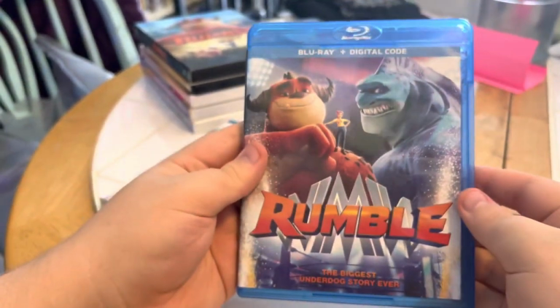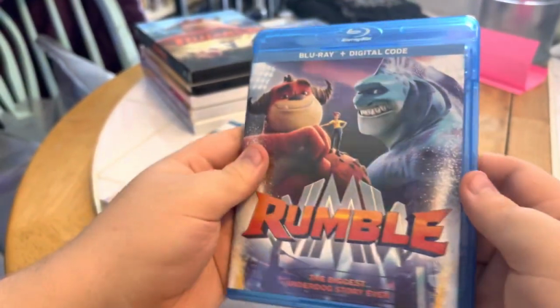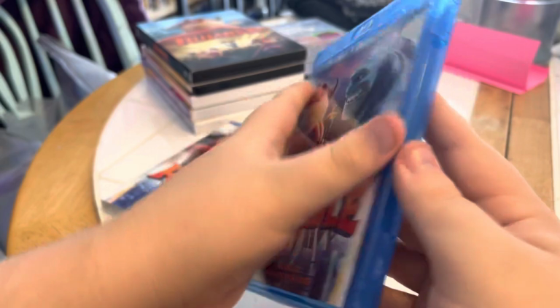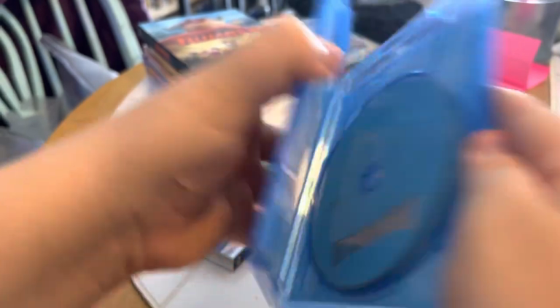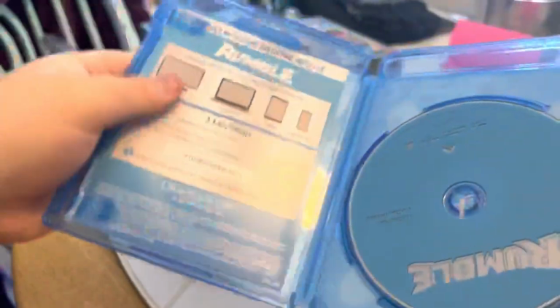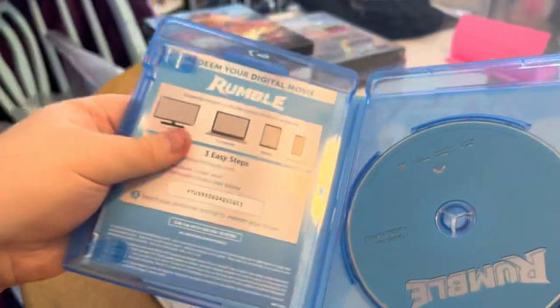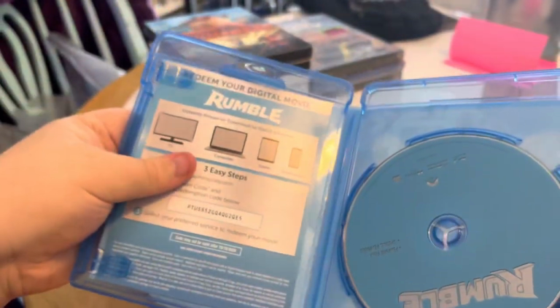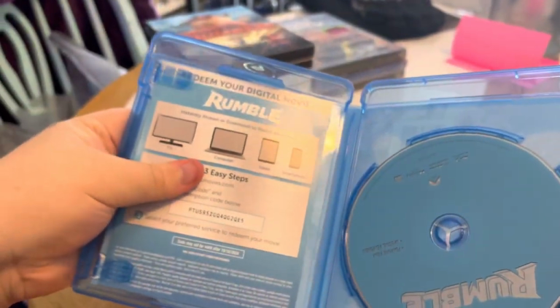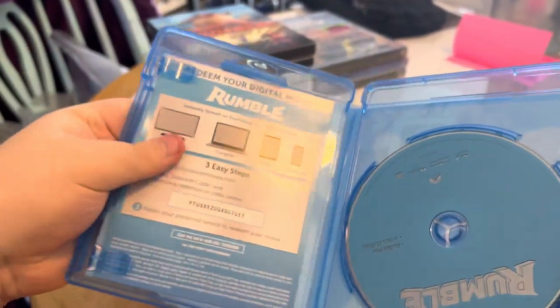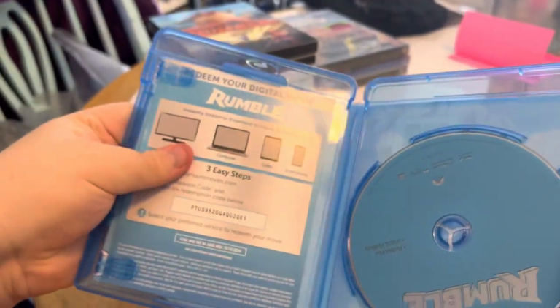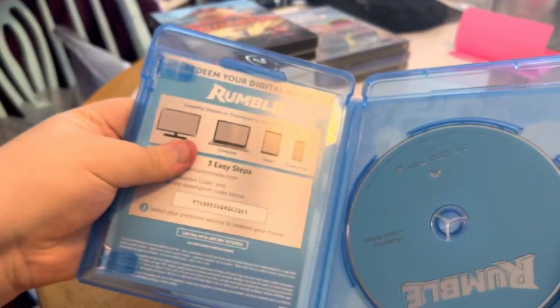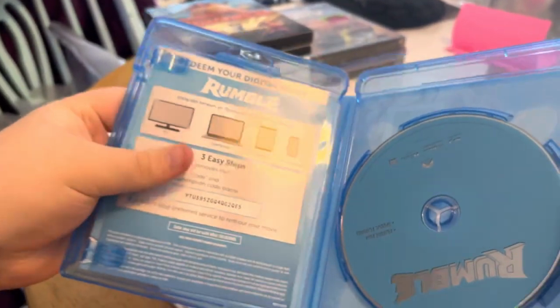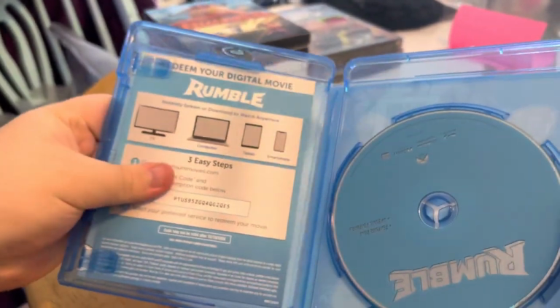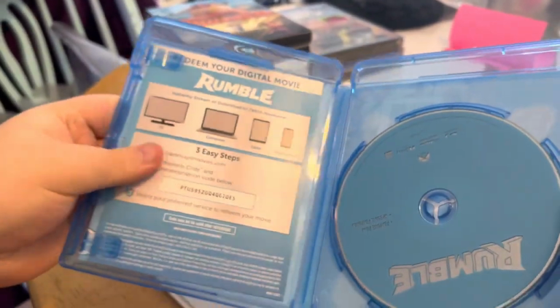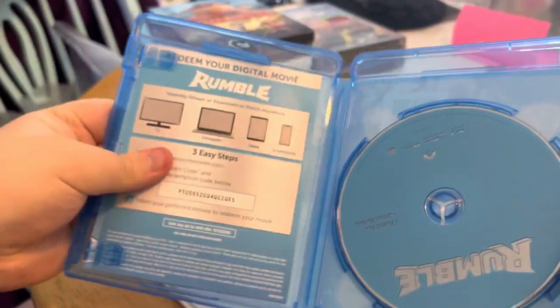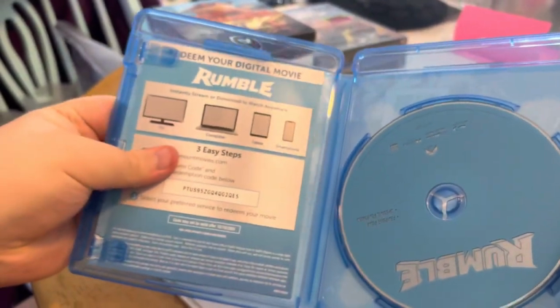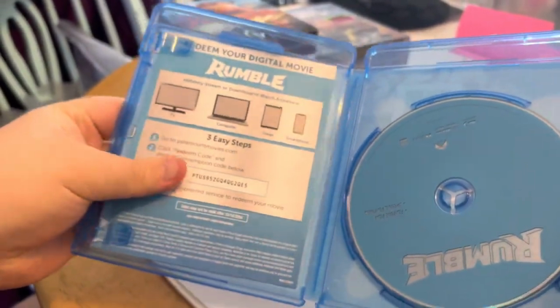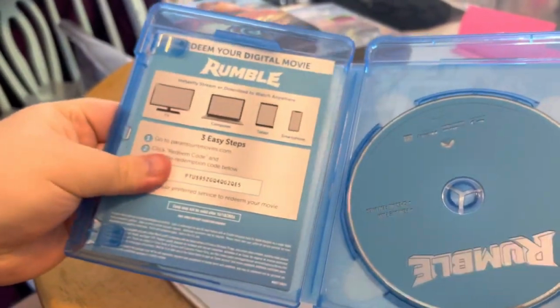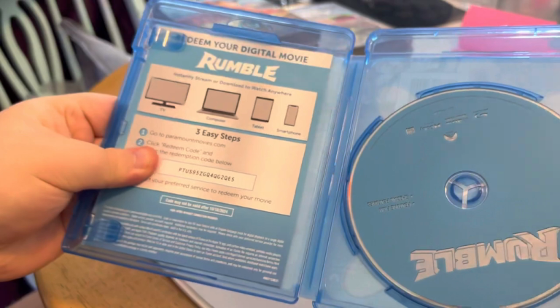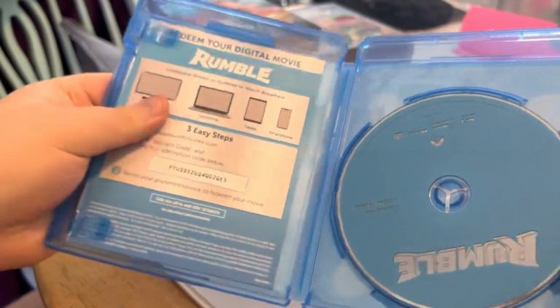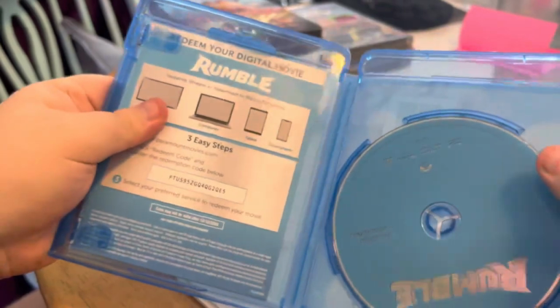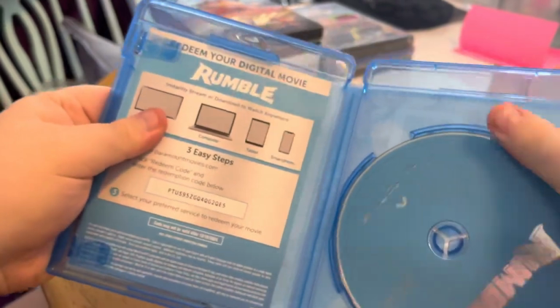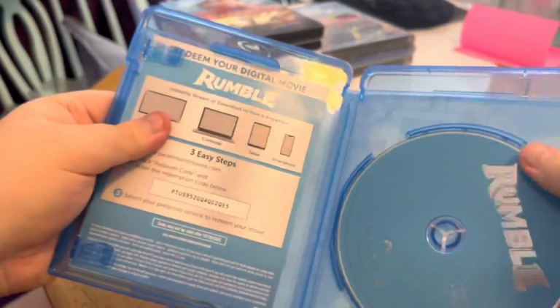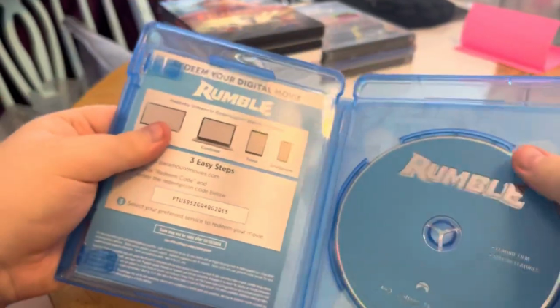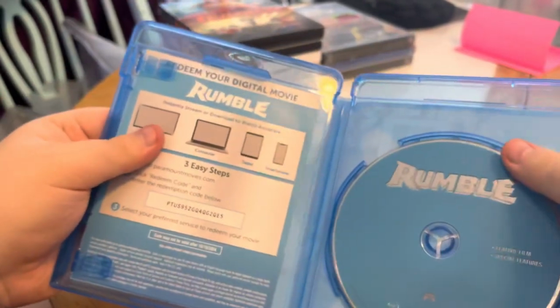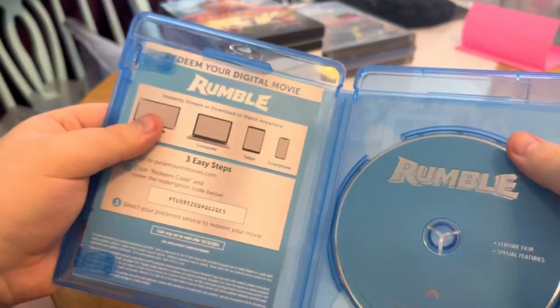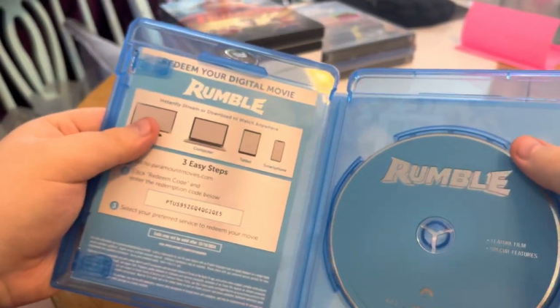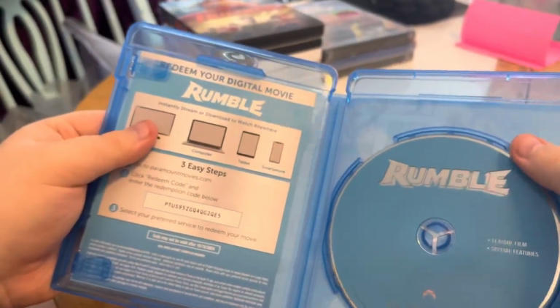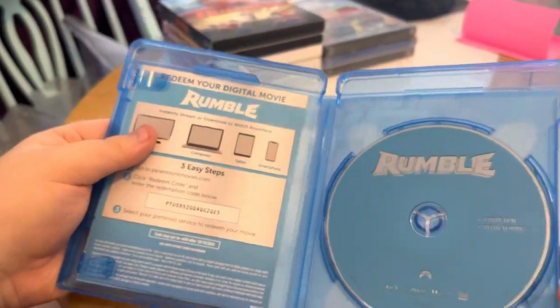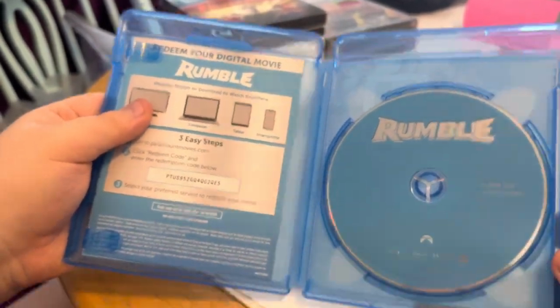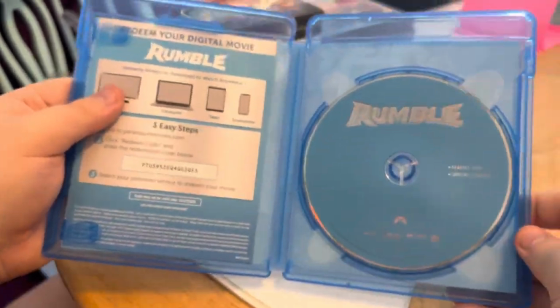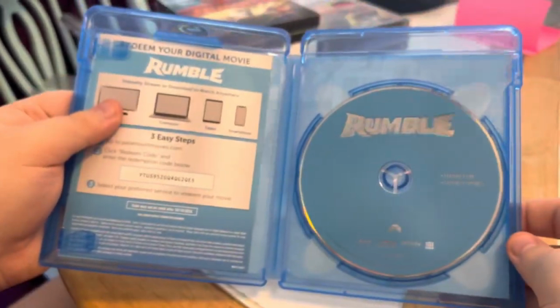And when we open it up, we've got an insert. And we've got a blue and silver Blu-ray.